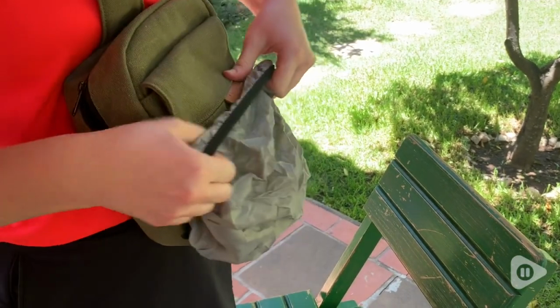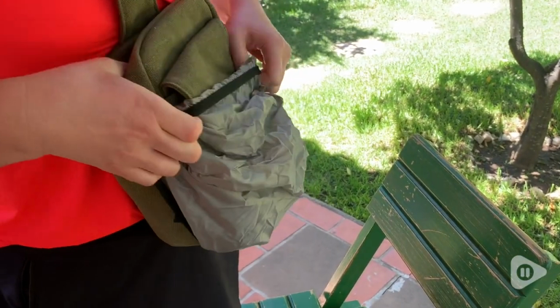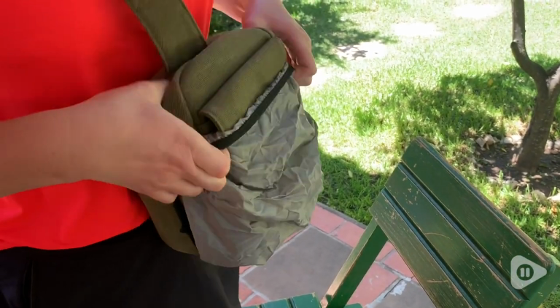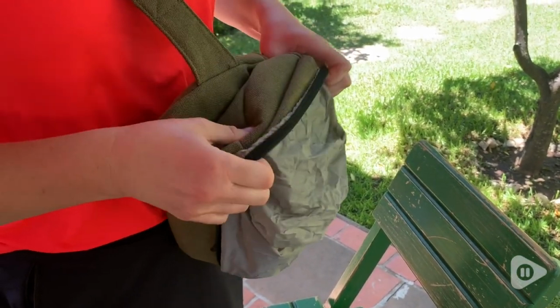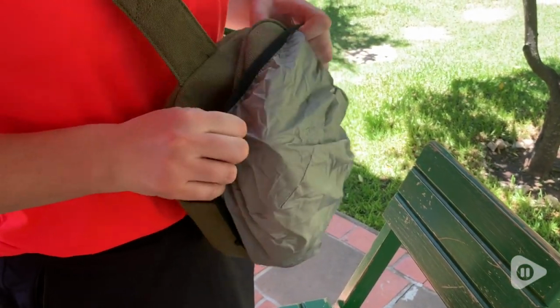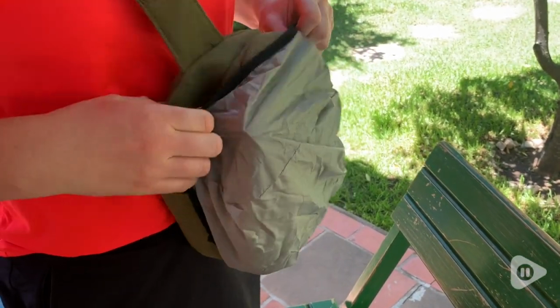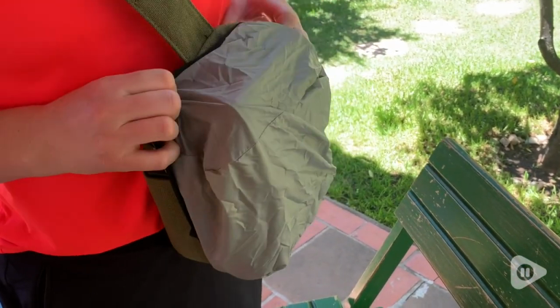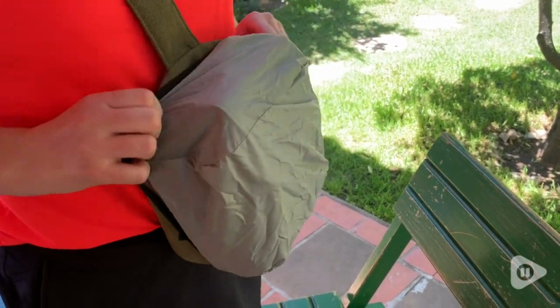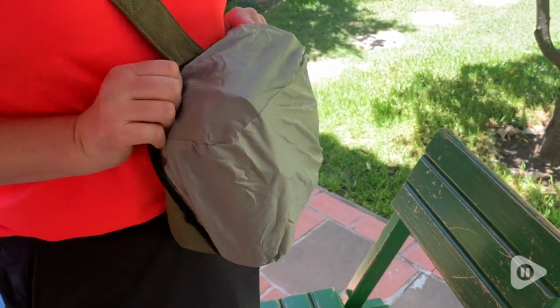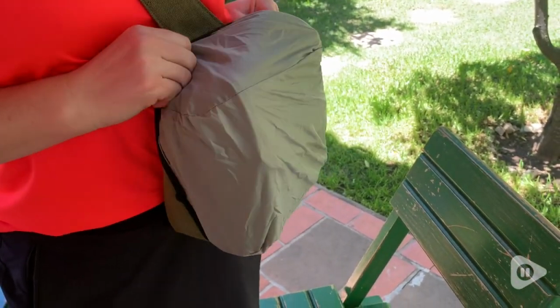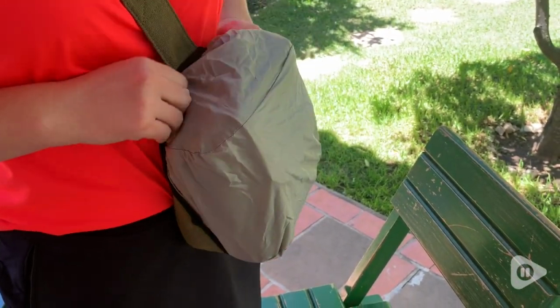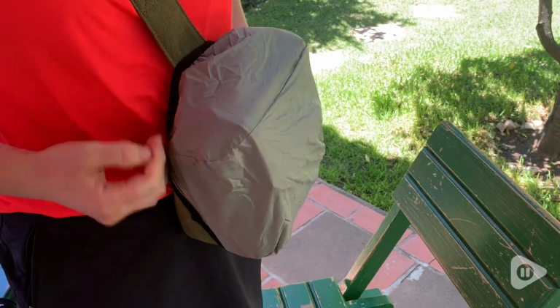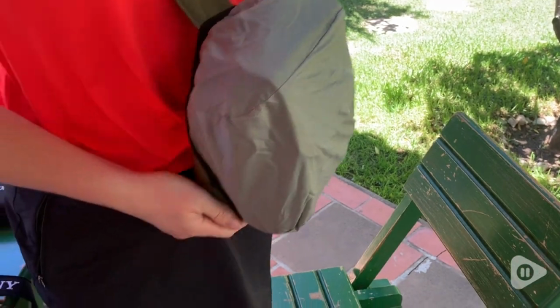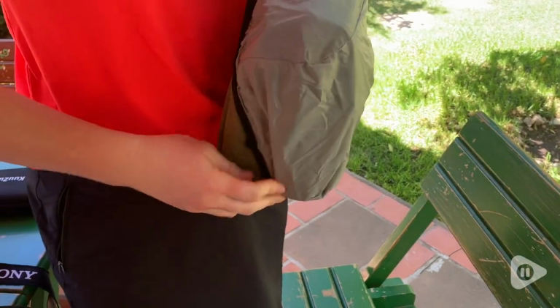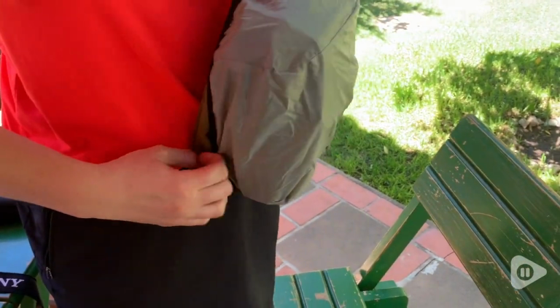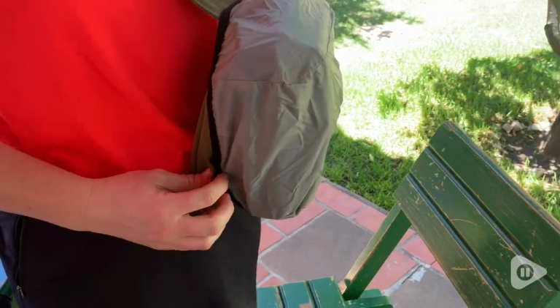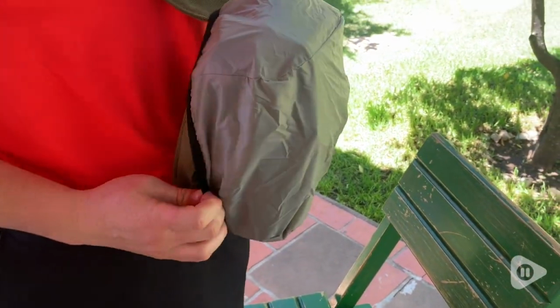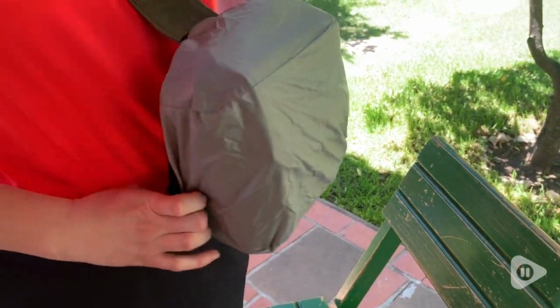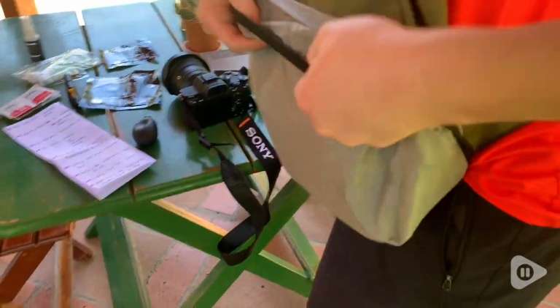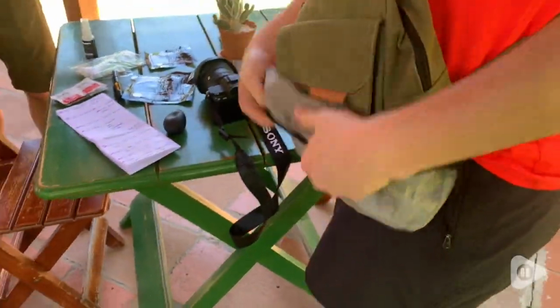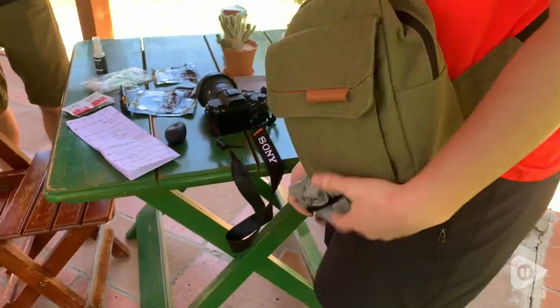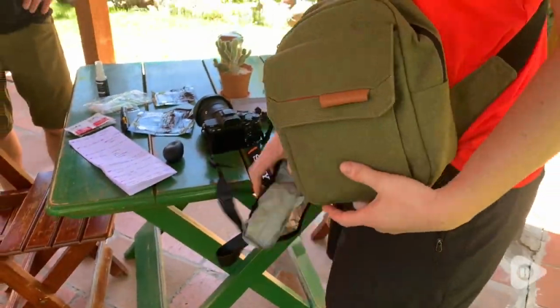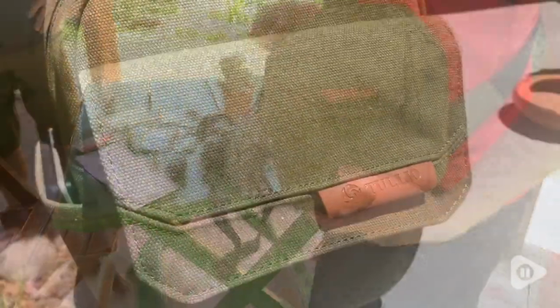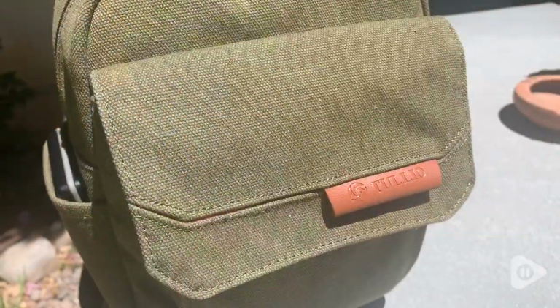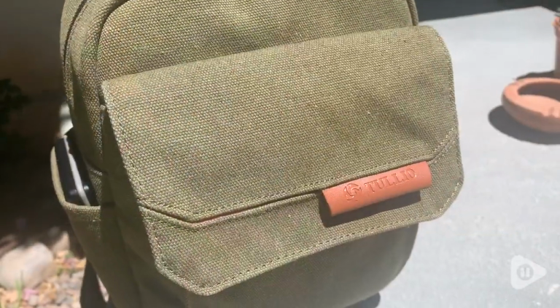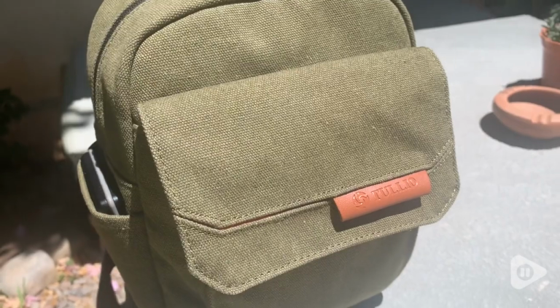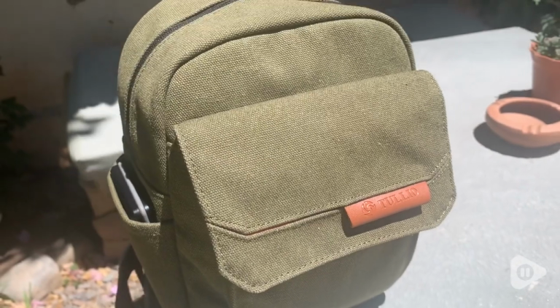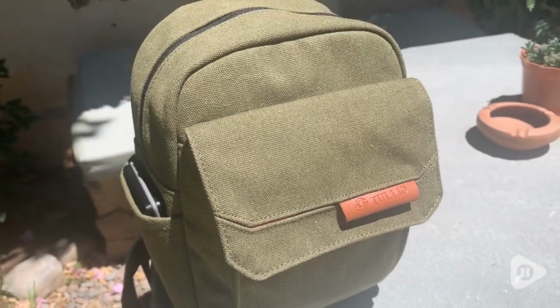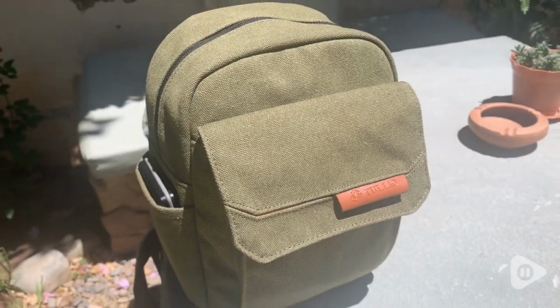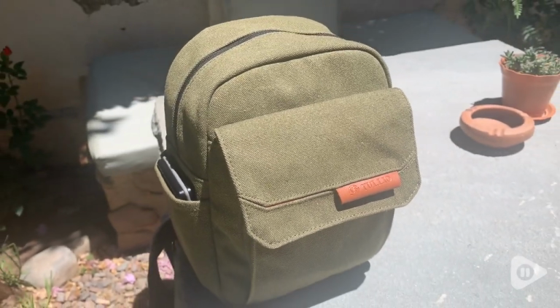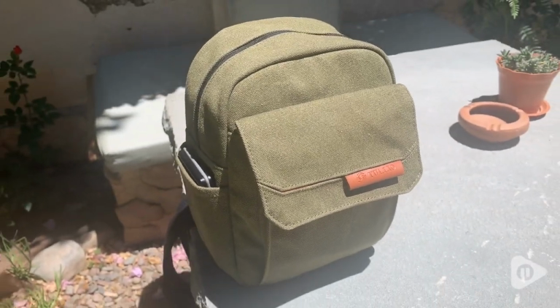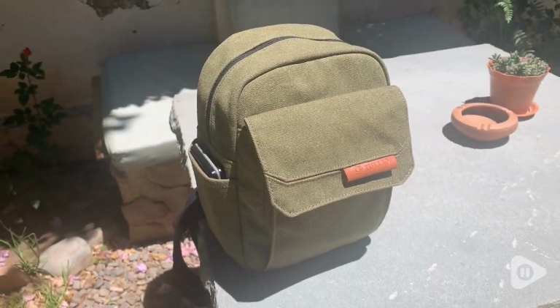The pockets are nice, sturdy, and deep as well. It also has a rain cover to give extra protection for my camera for whatever weather I might happen to be in while traveling. It's super easy to get on and off.